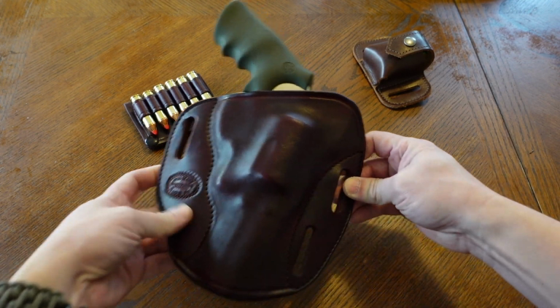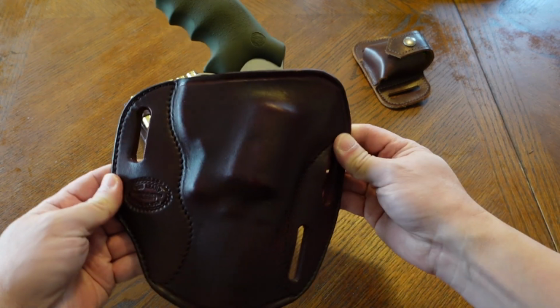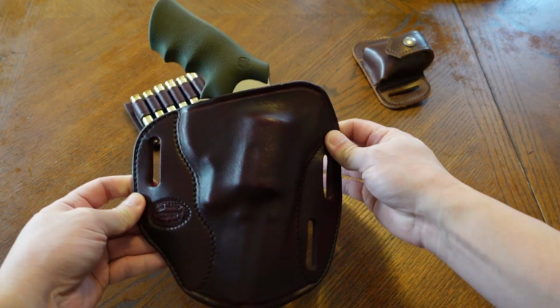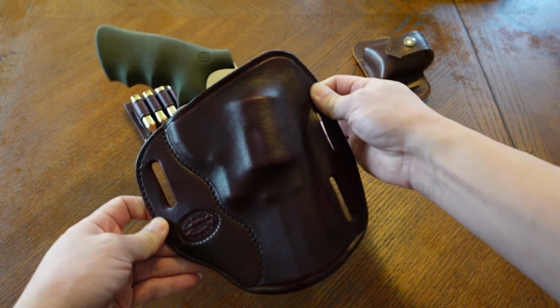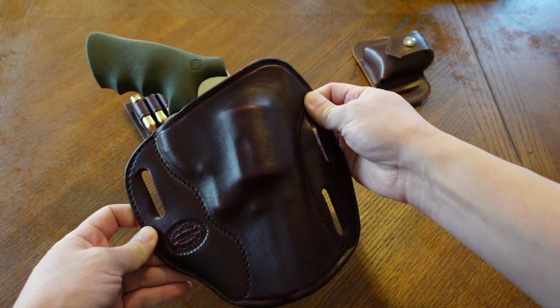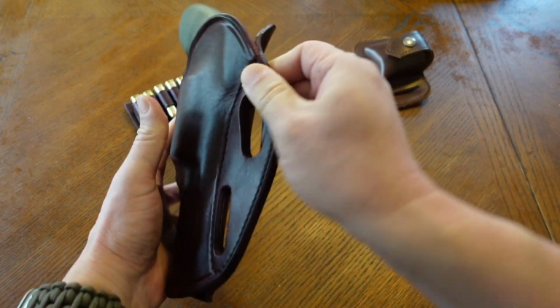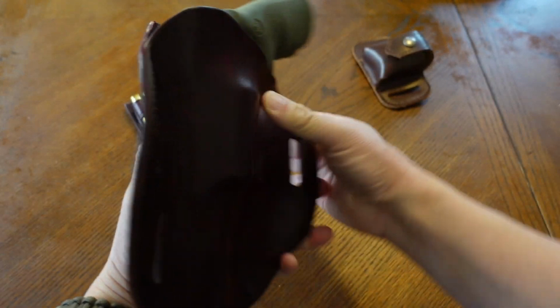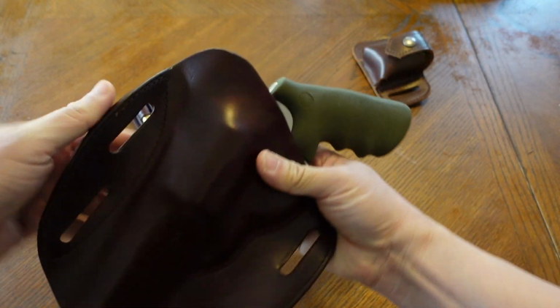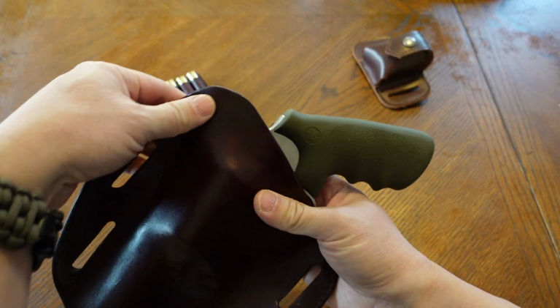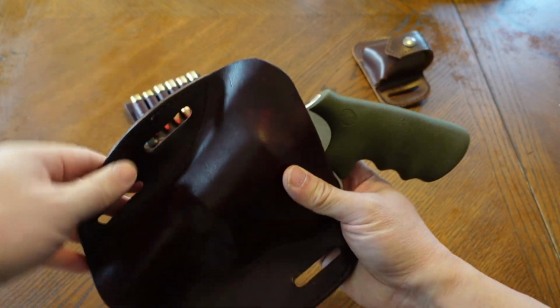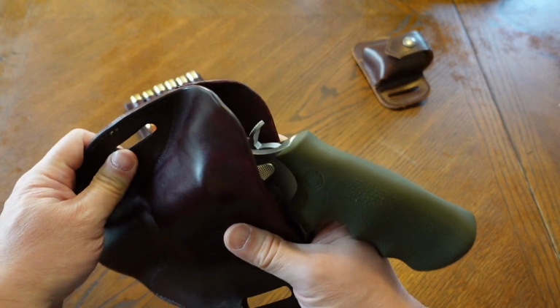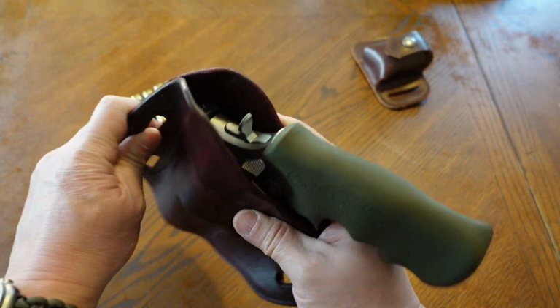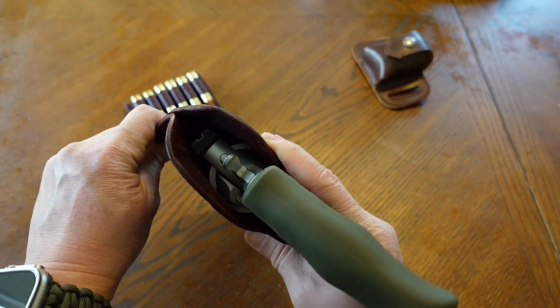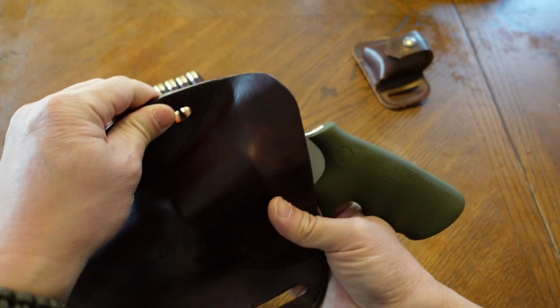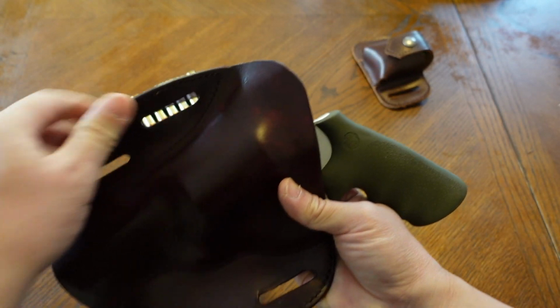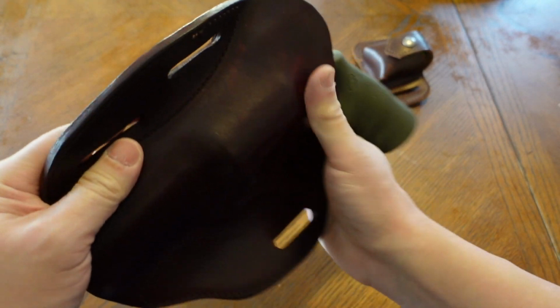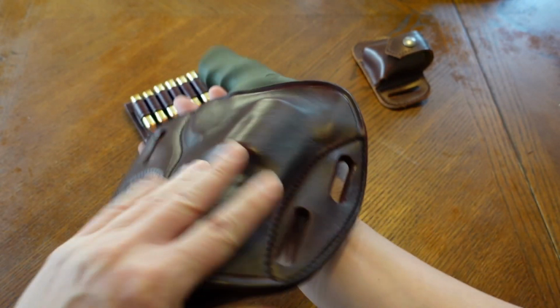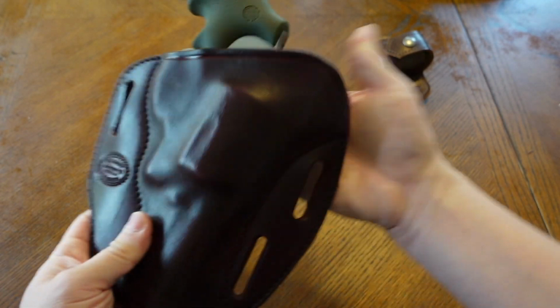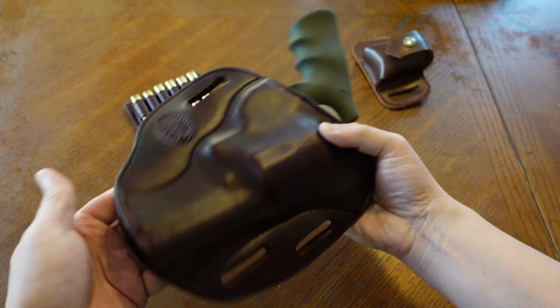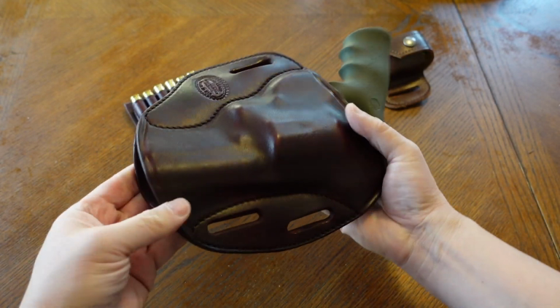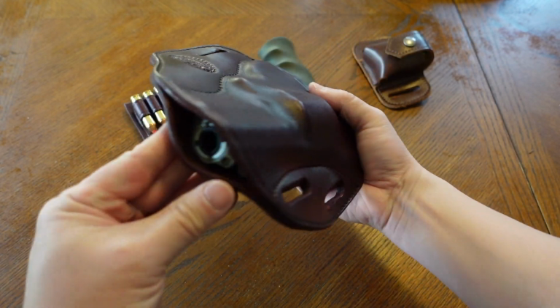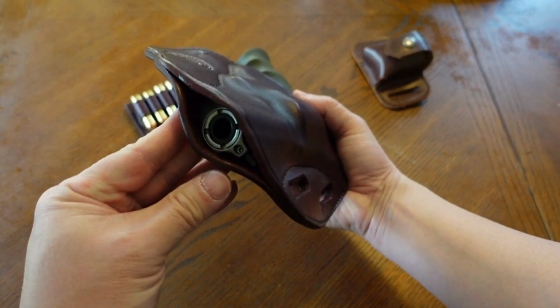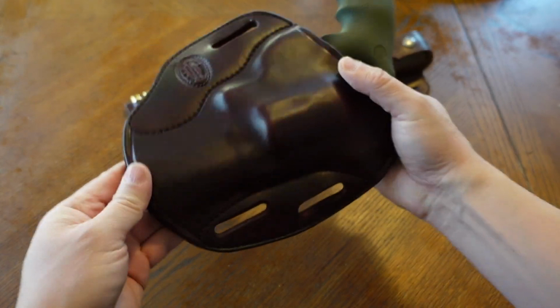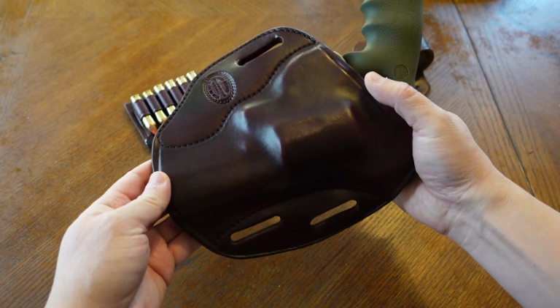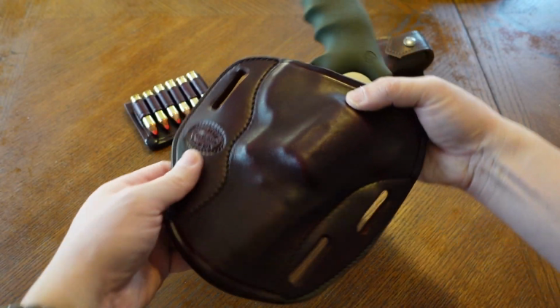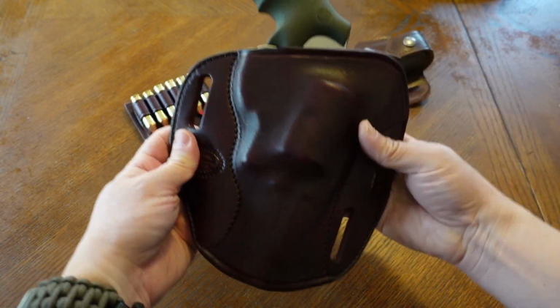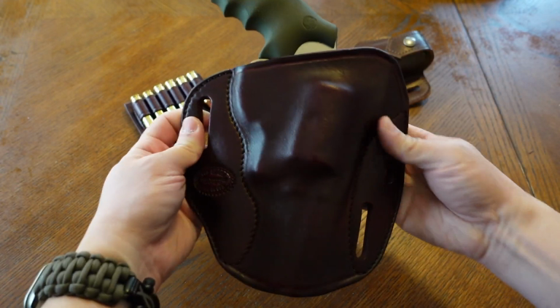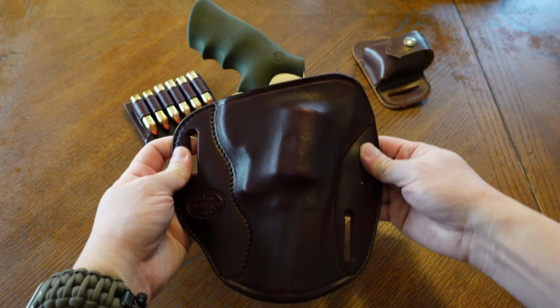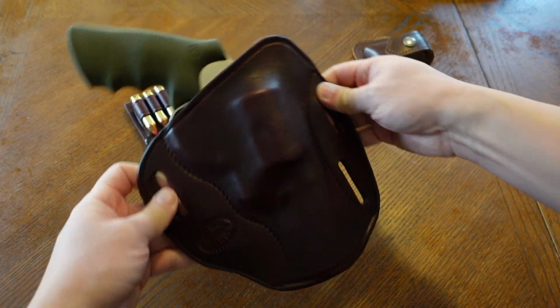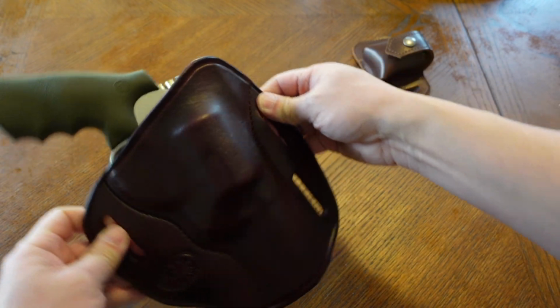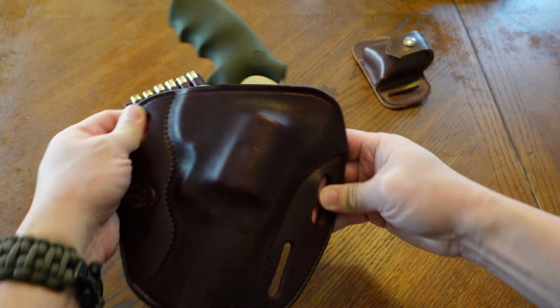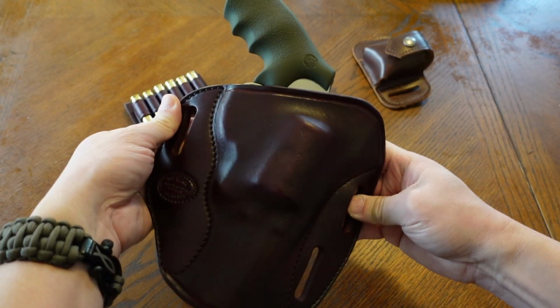The holster works out very well — I like how it covers the rear sight, everything is protected. It's a high quality holster. You can carry cross draw if you like, but I don't do that.